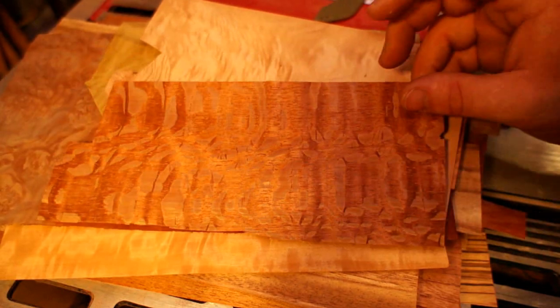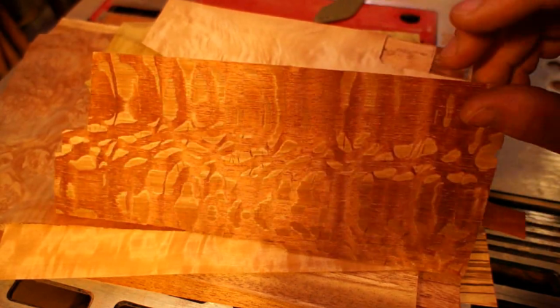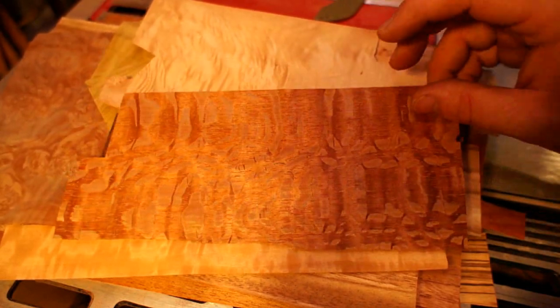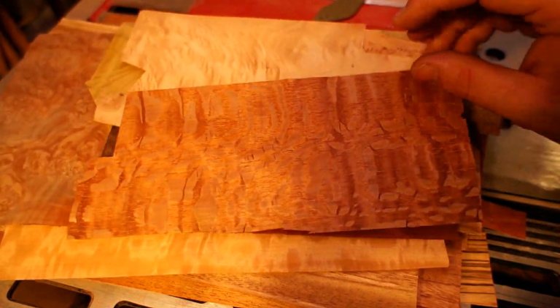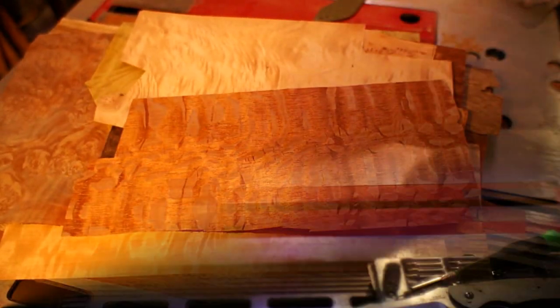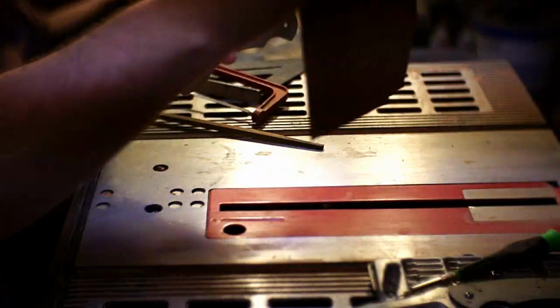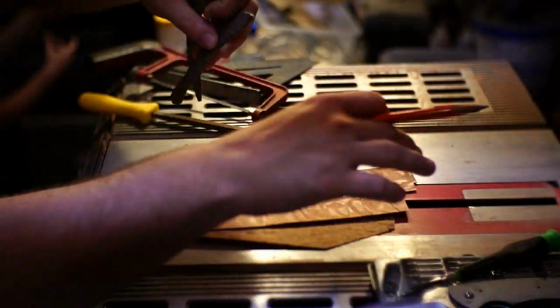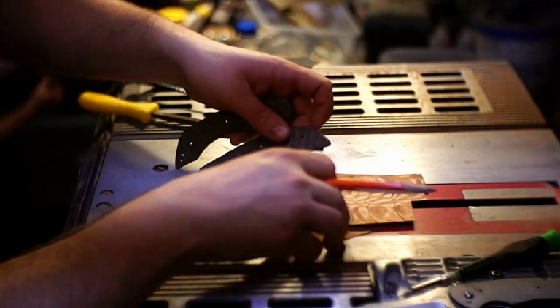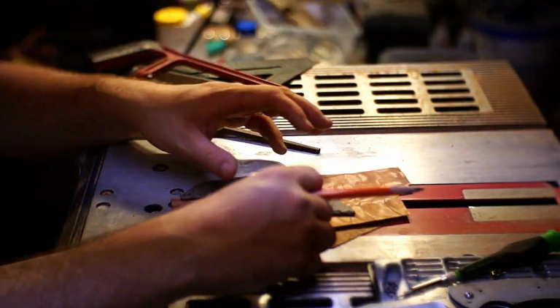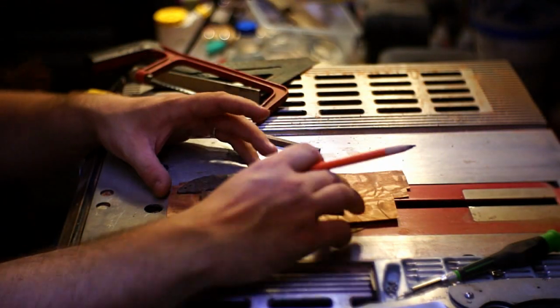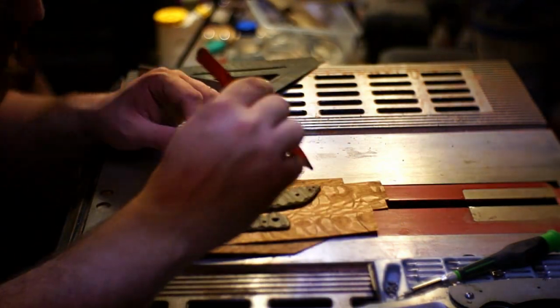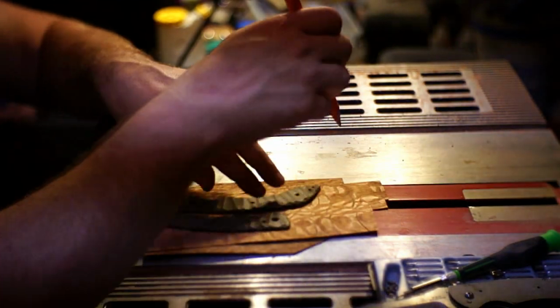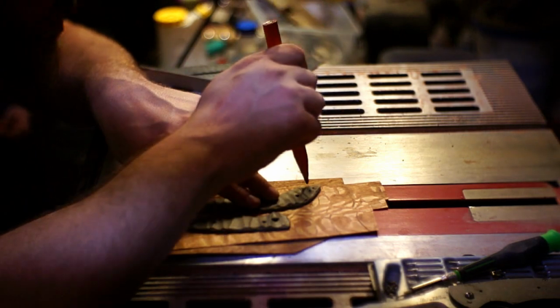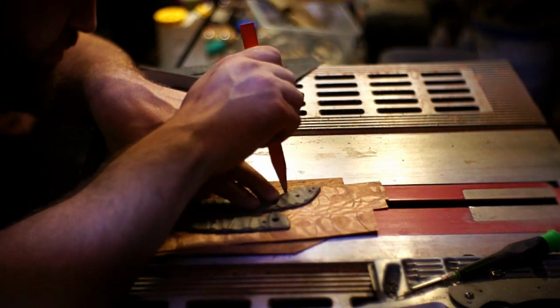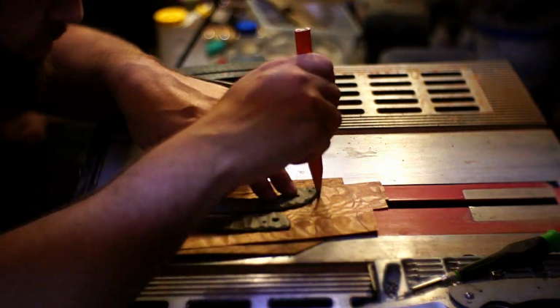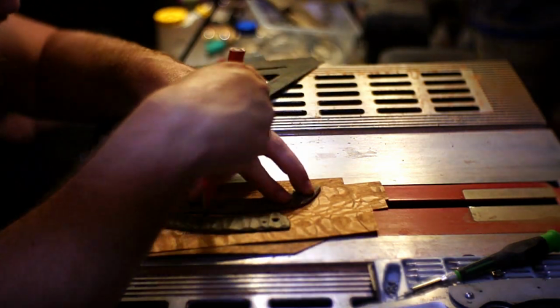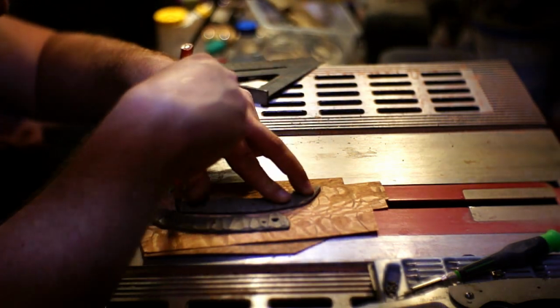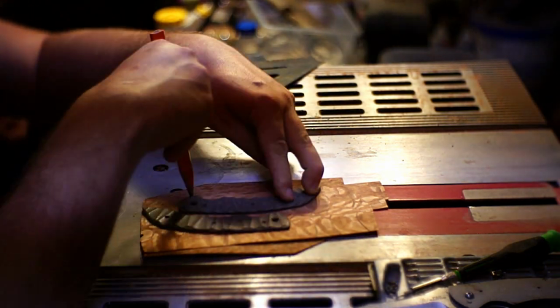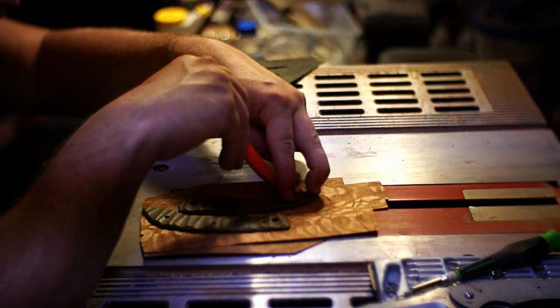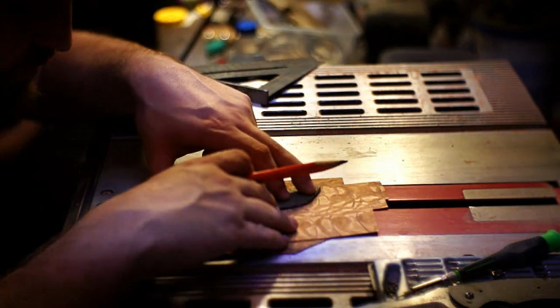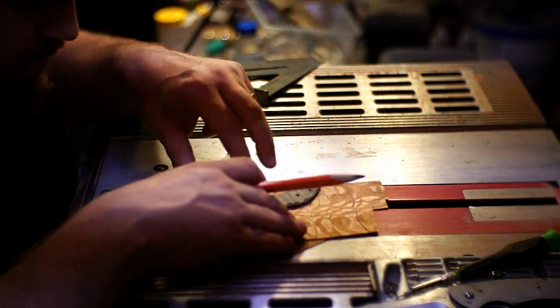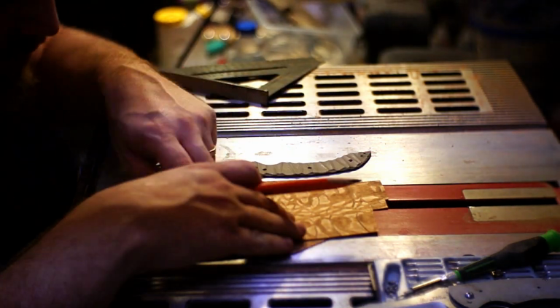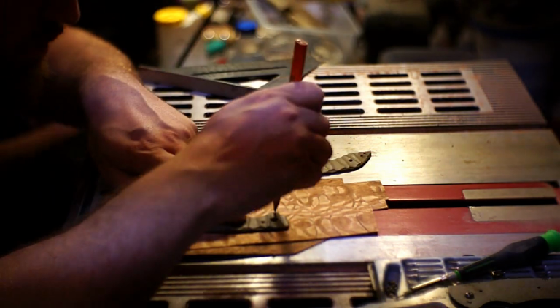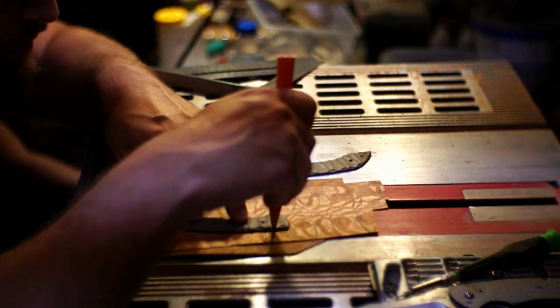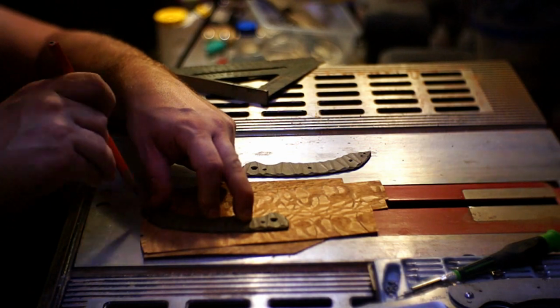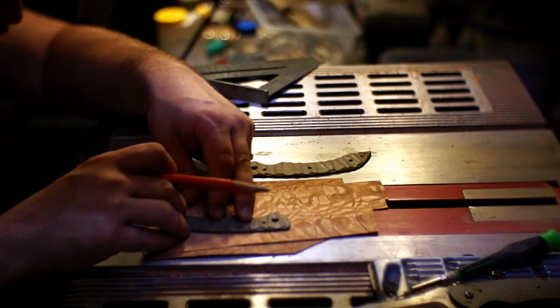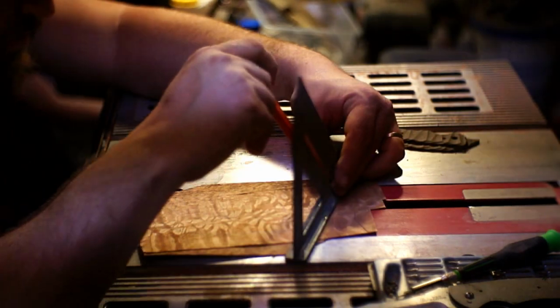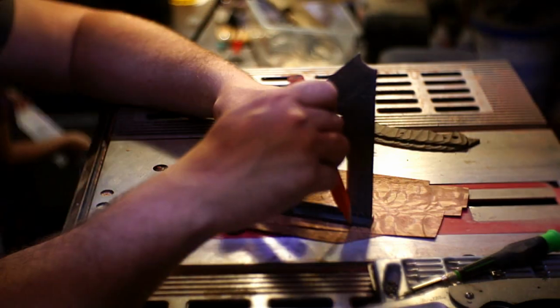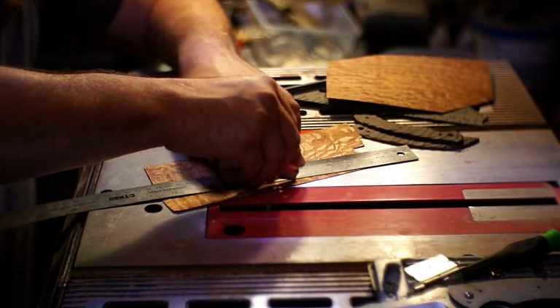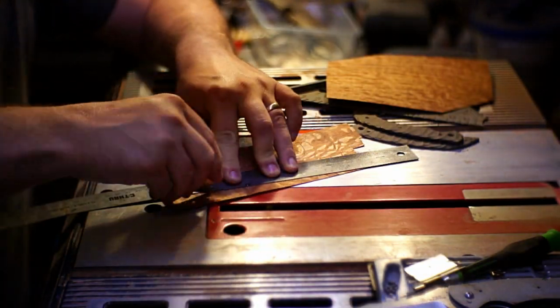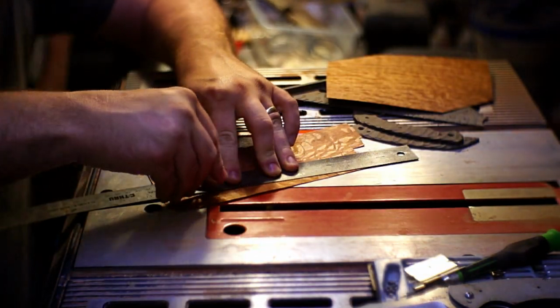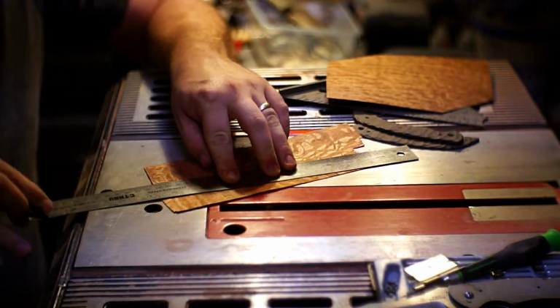I settled on this one — I've been wanting to use it for quite a while. It has a really cool pattern with a lot of chatoyance to it. I went around and started marking it out so I could cut it apart, and then I'll get a couple of other layers together and make a laminate out of it for some strength.